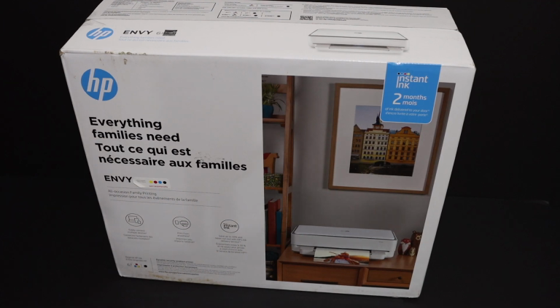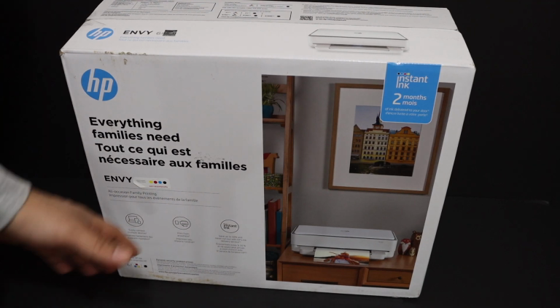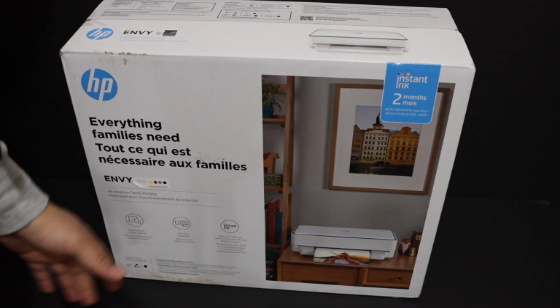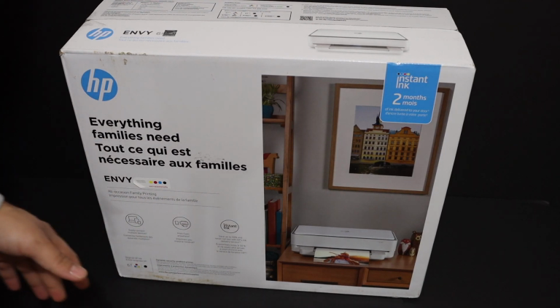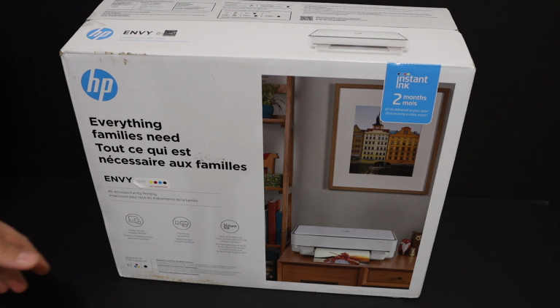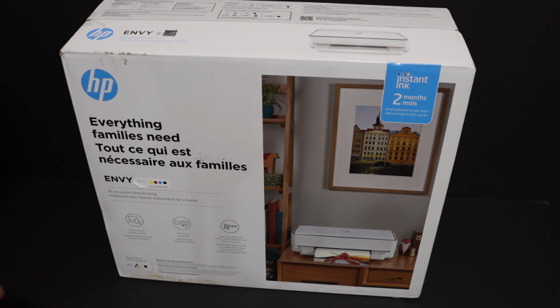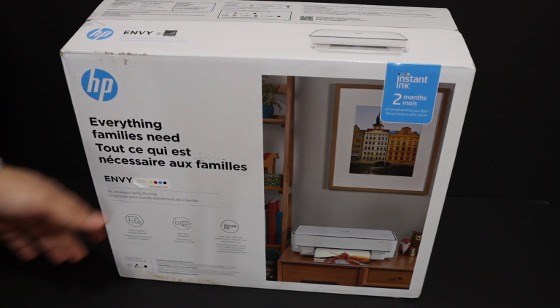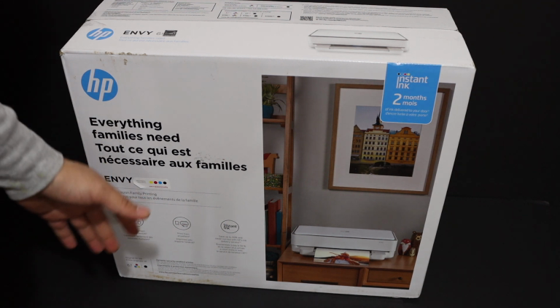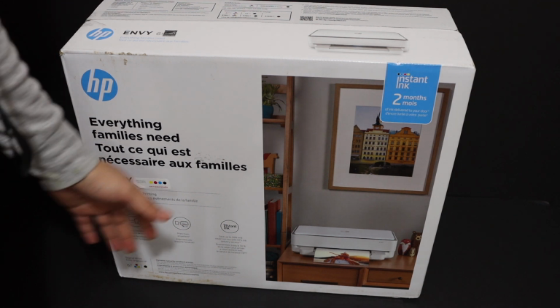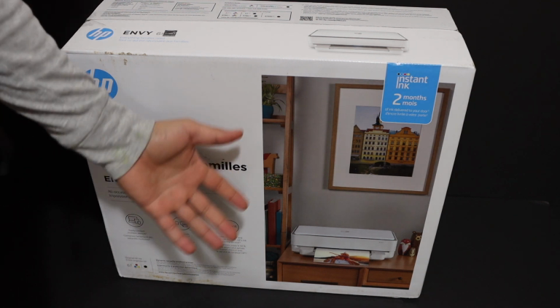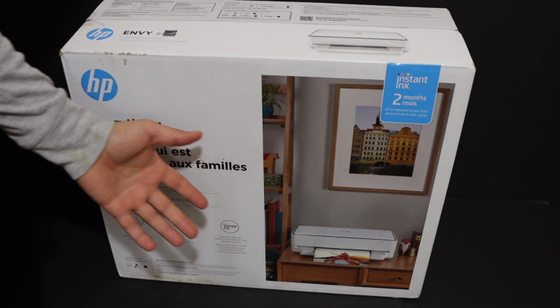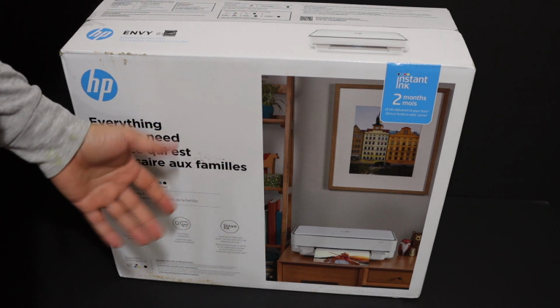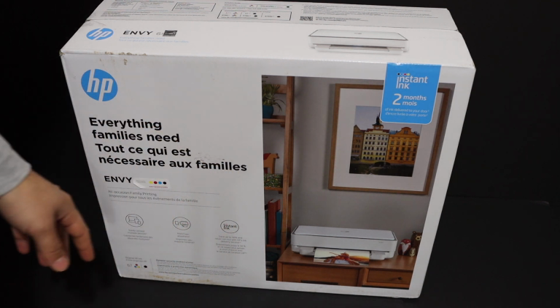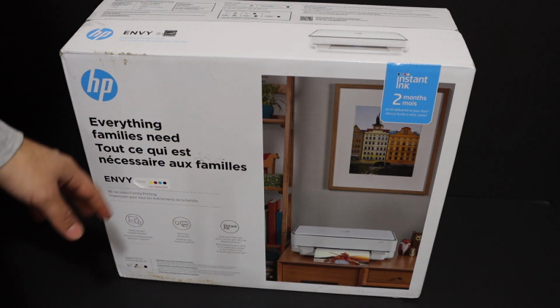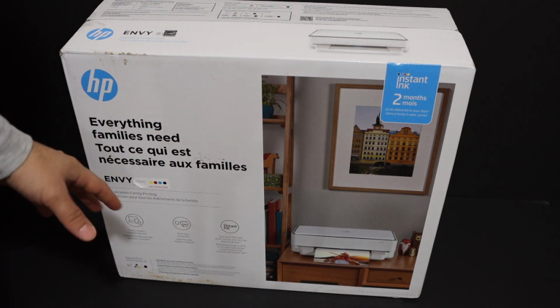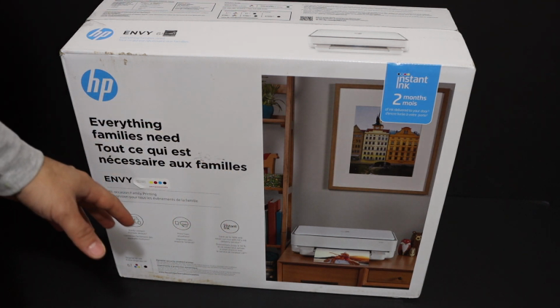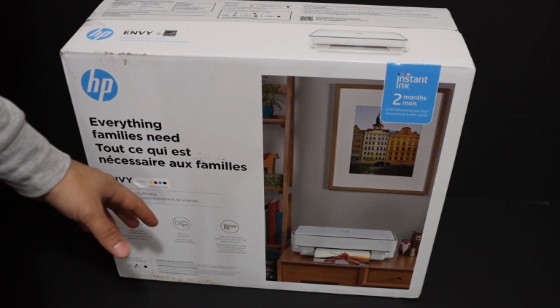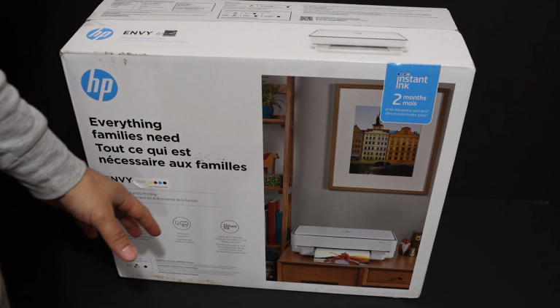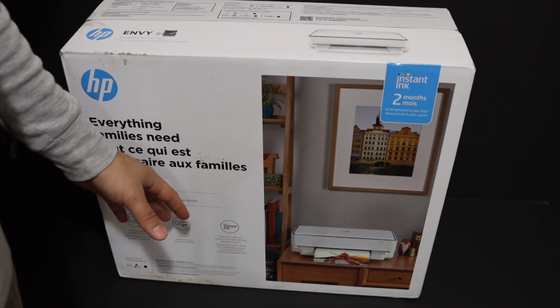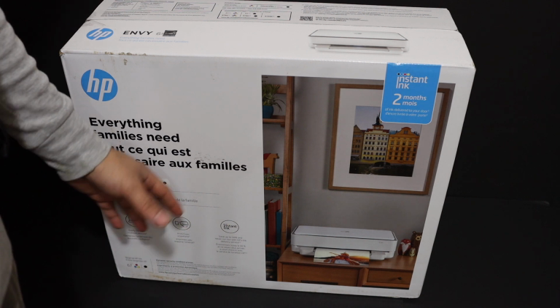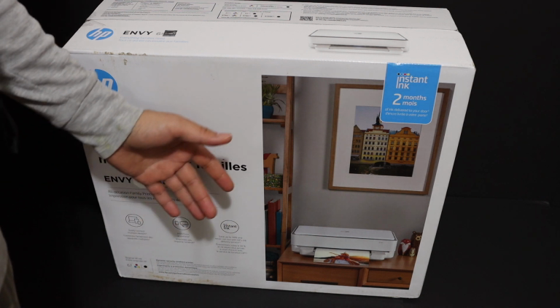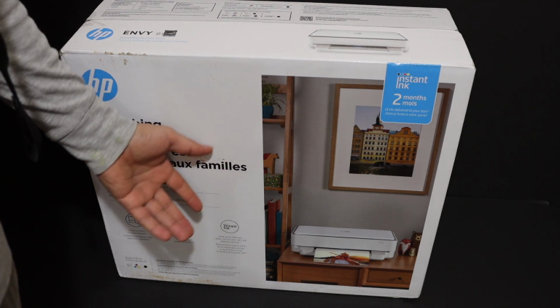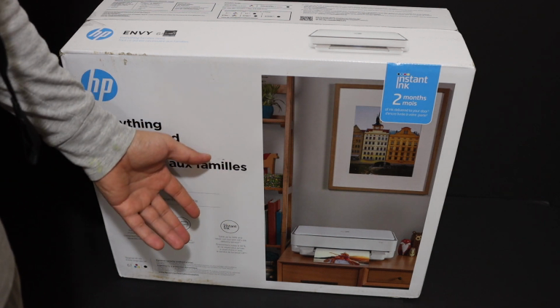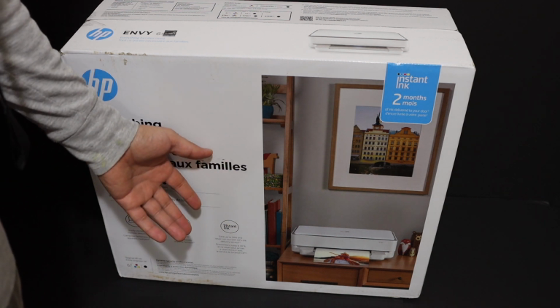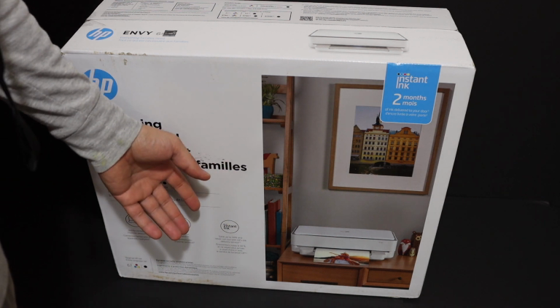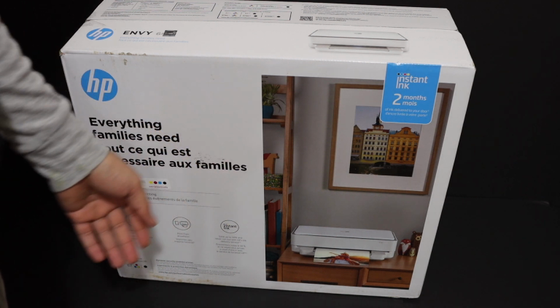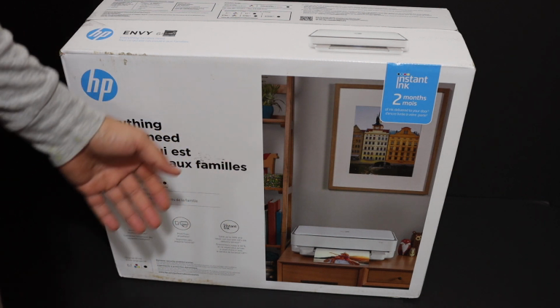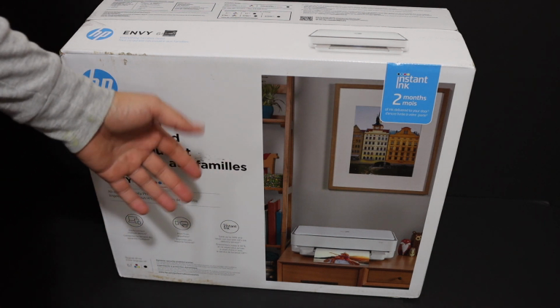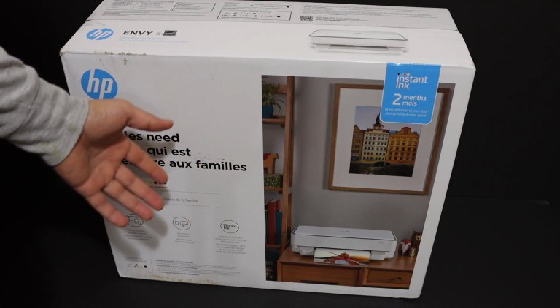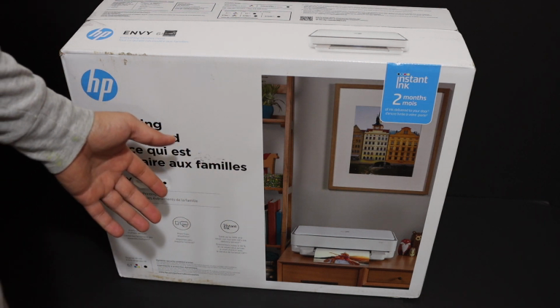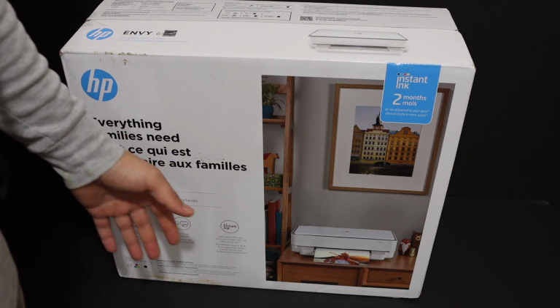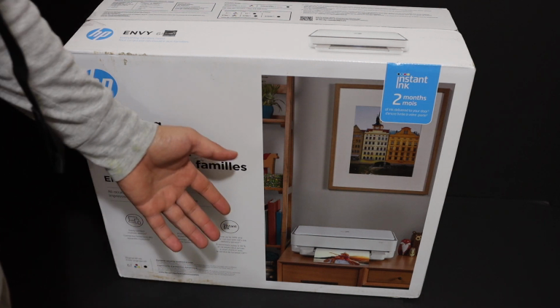Today's video is regarding the HP NY6052 all-in-one printer. I'm going to show you how to do the quick setup, unboxing, how to use this printer using wireless printing and scanning, and a review.